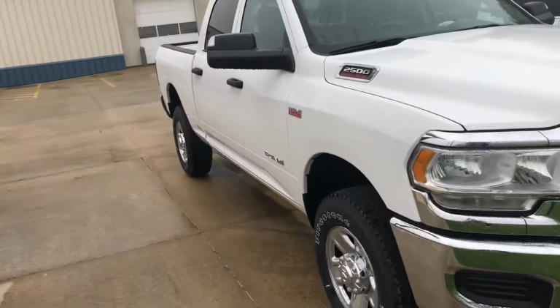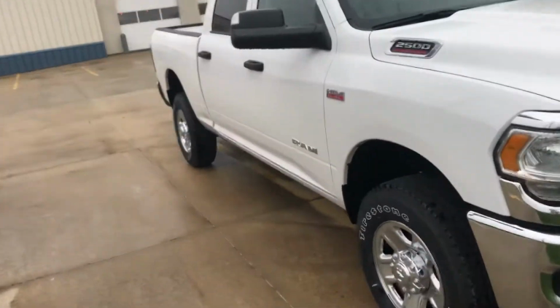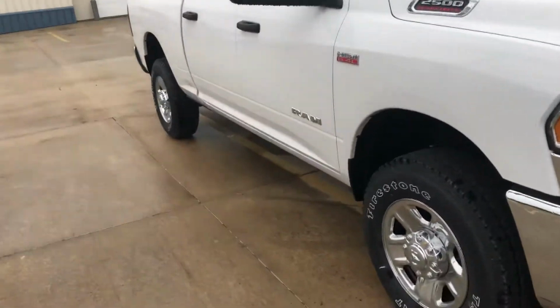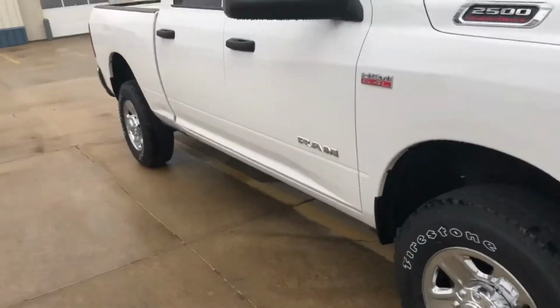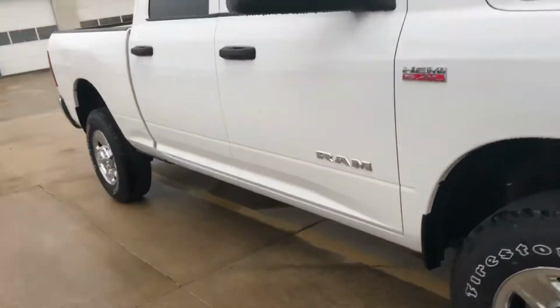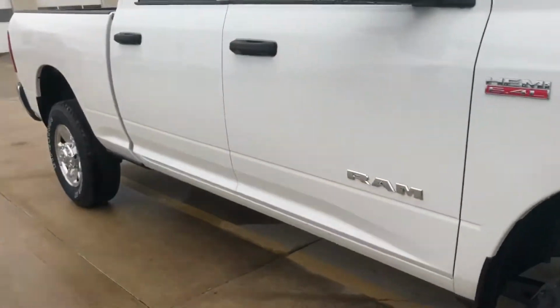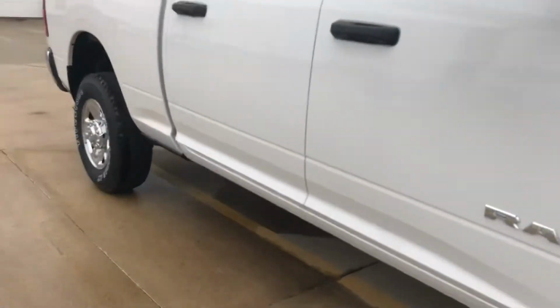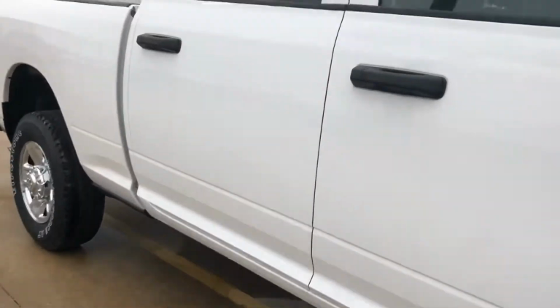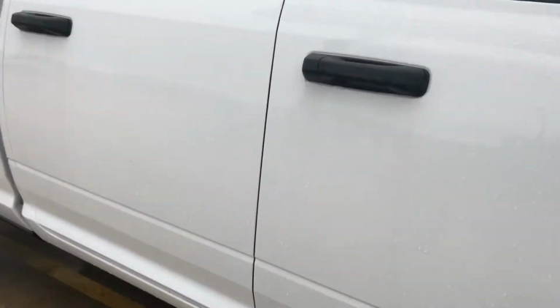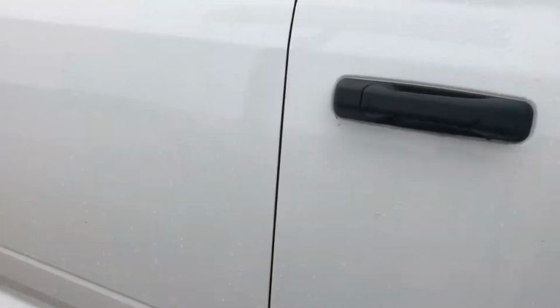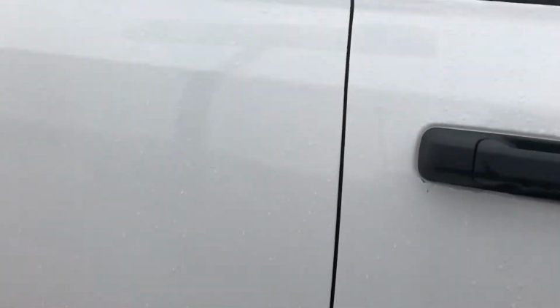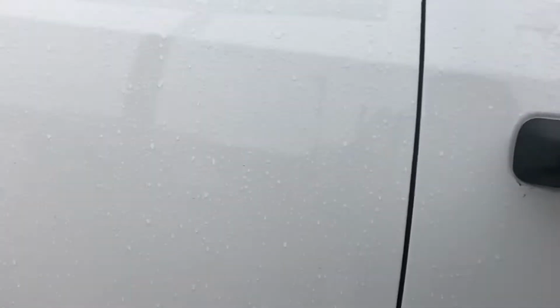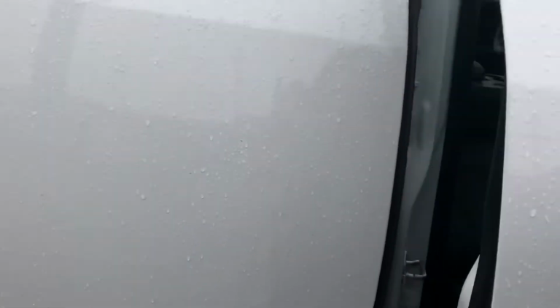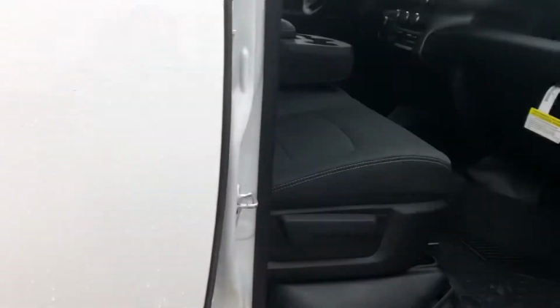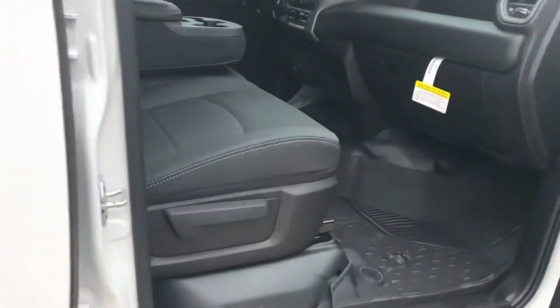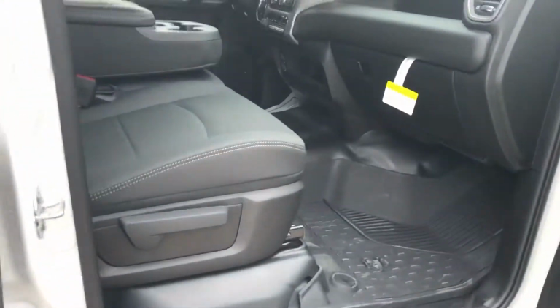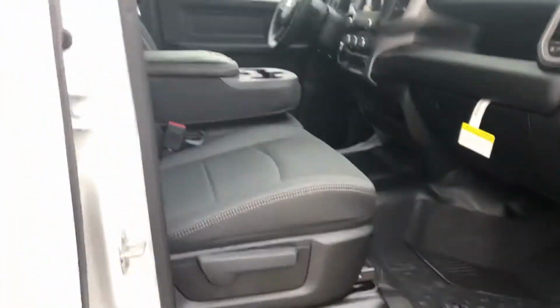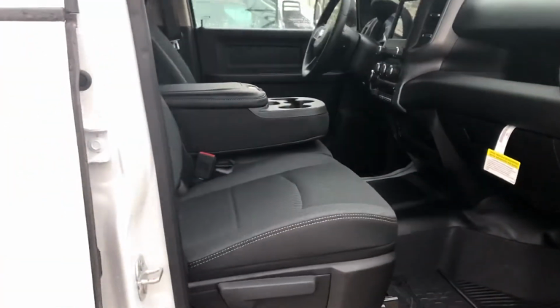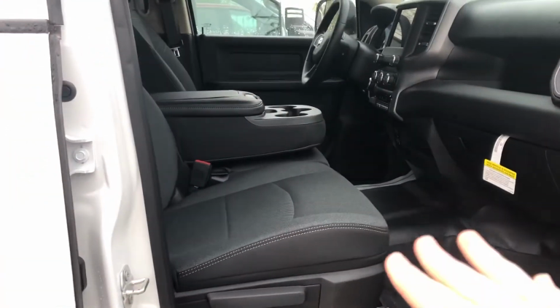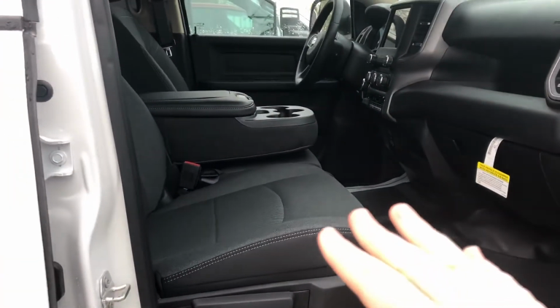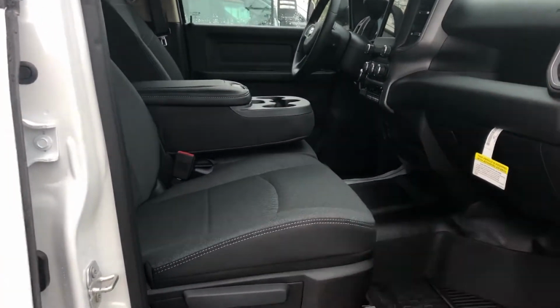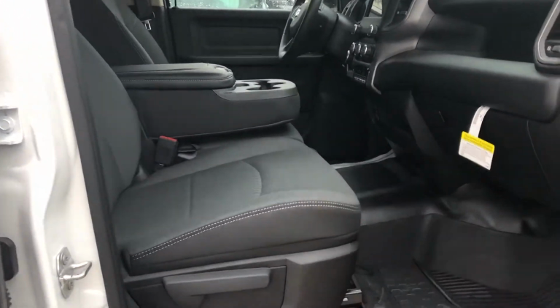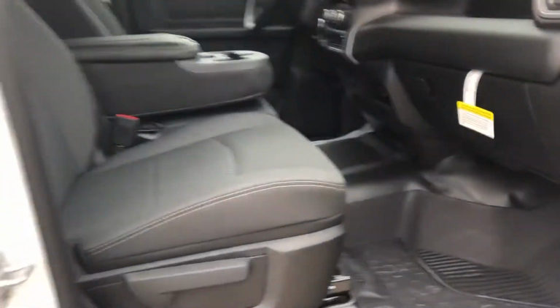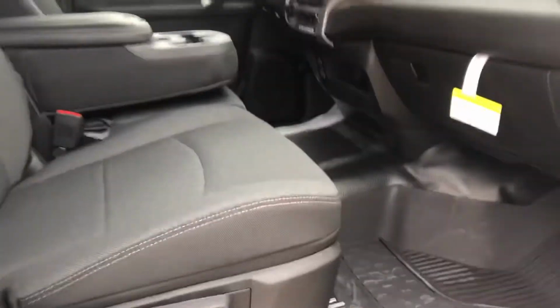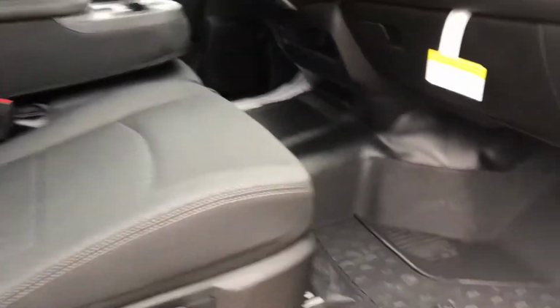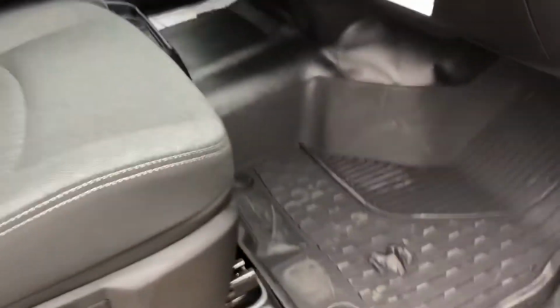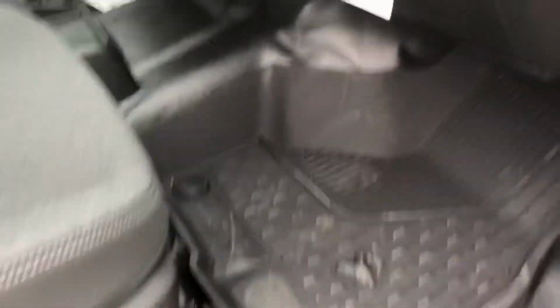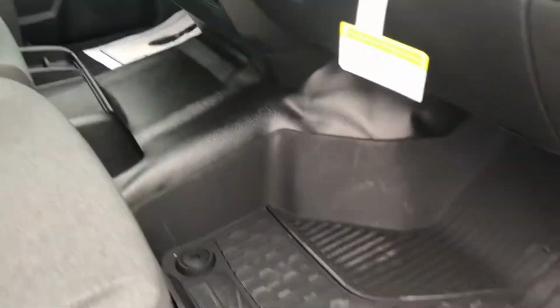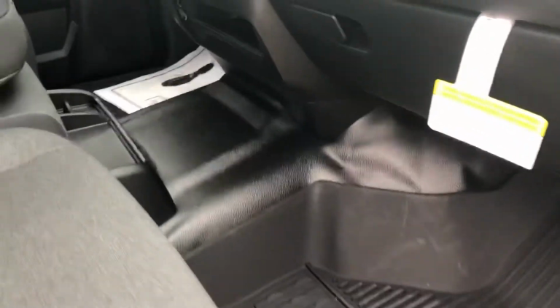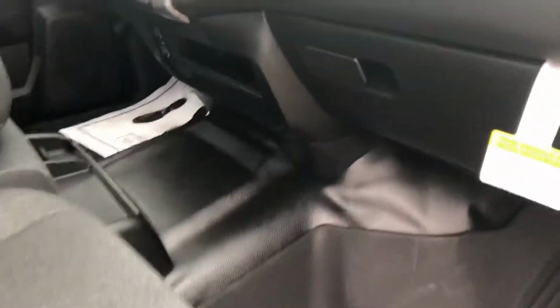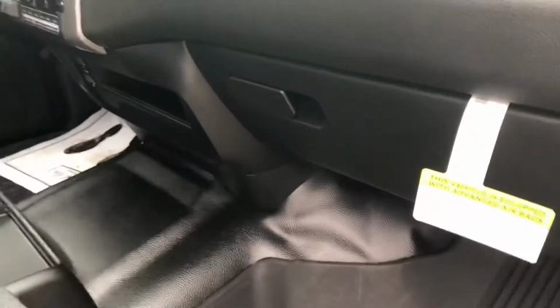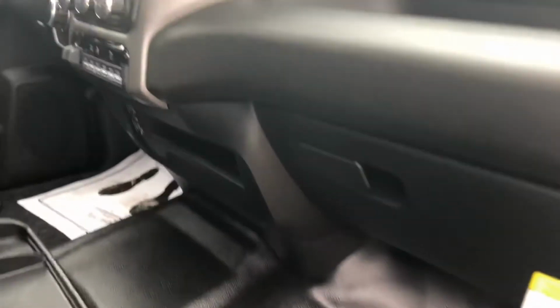We'll go ahead and take a peek at the inside as well. This is a full crew cab. It's got the flip-up seat in the middle so you could put another person there if you needed to. Vinyl floors with all-weather mats.